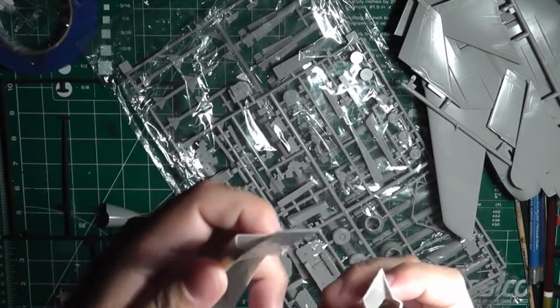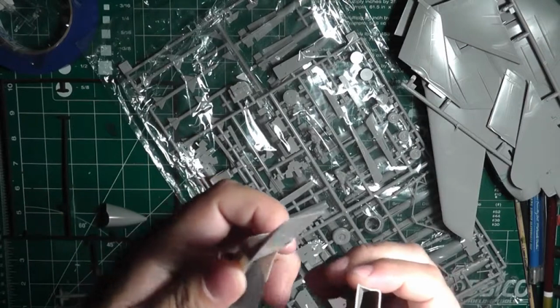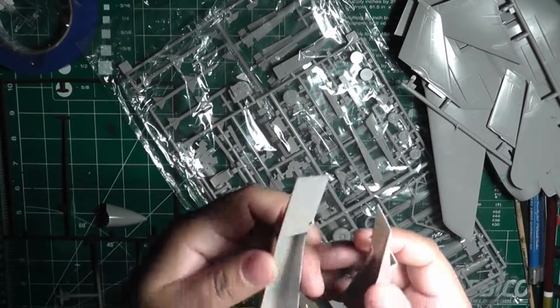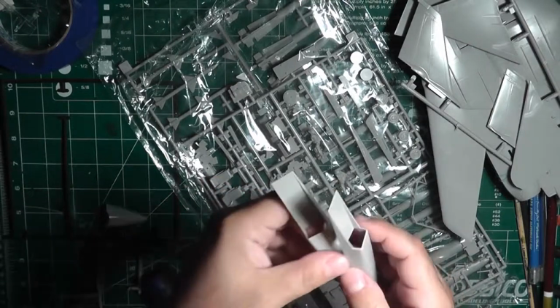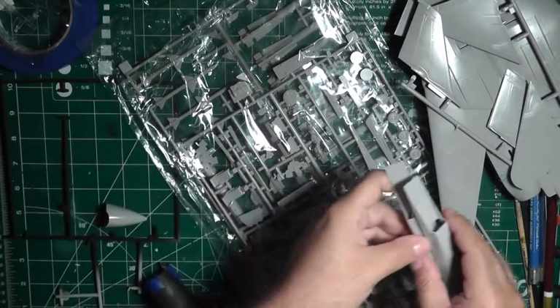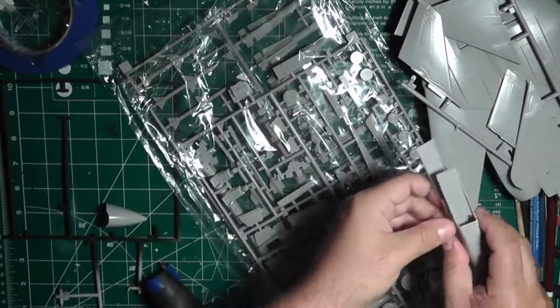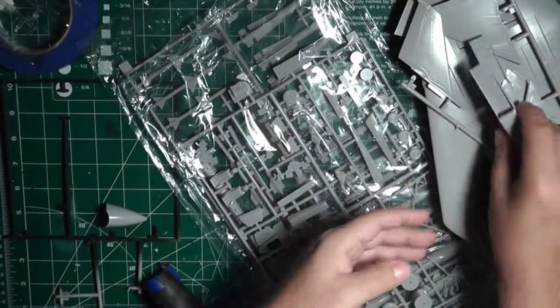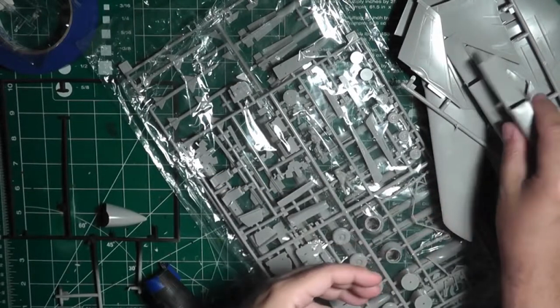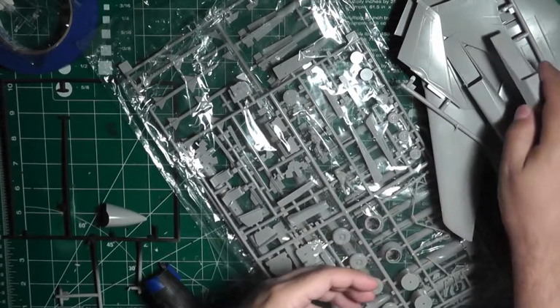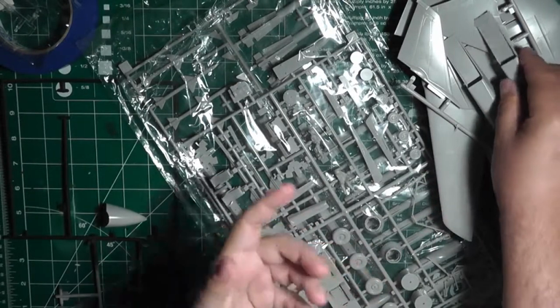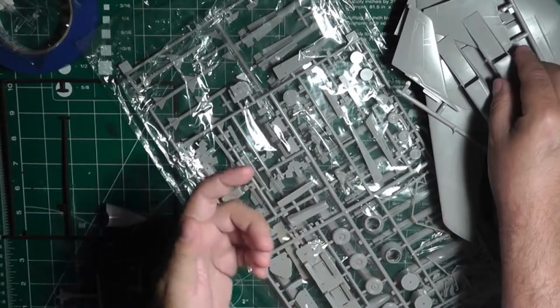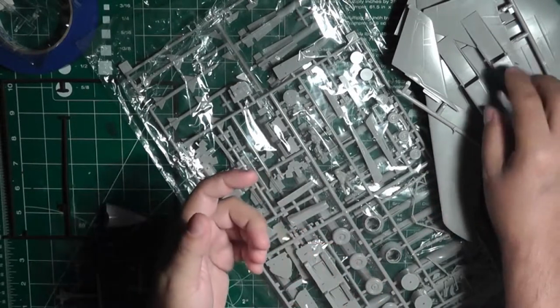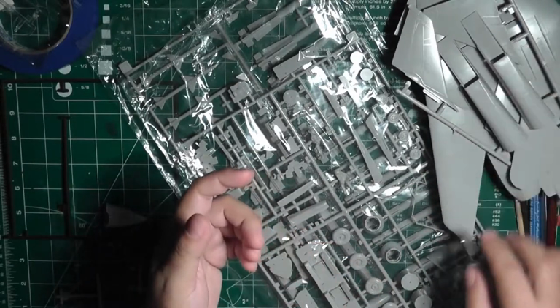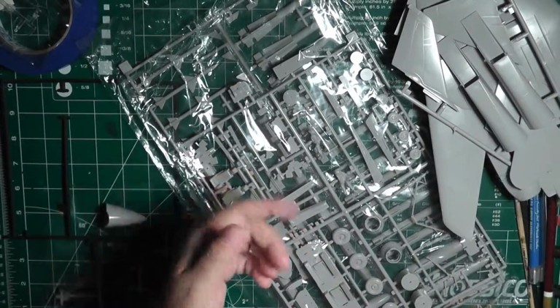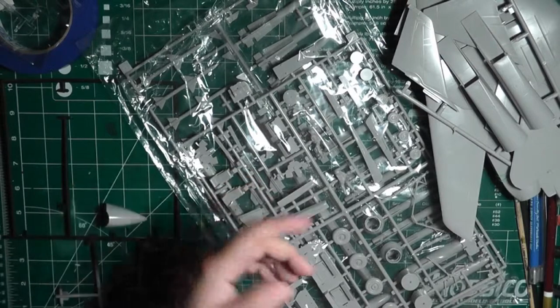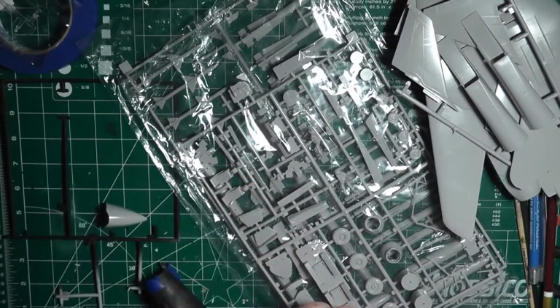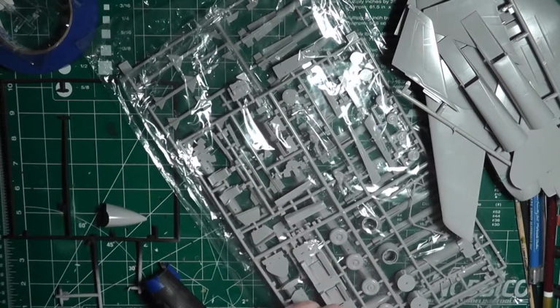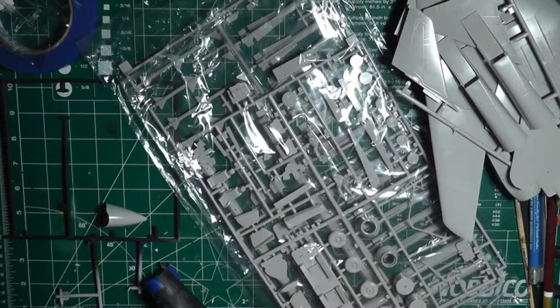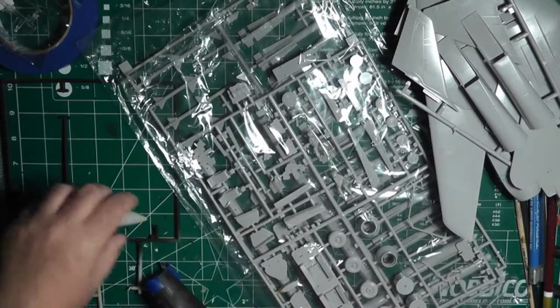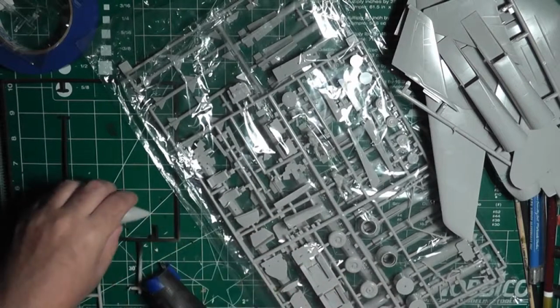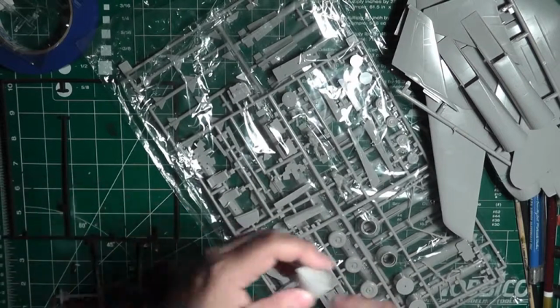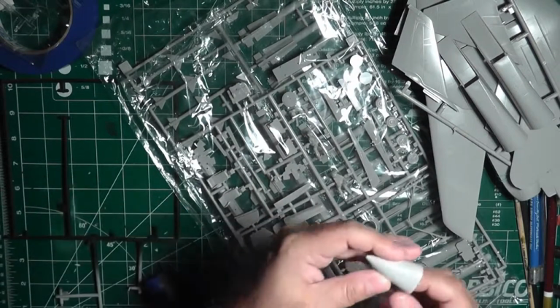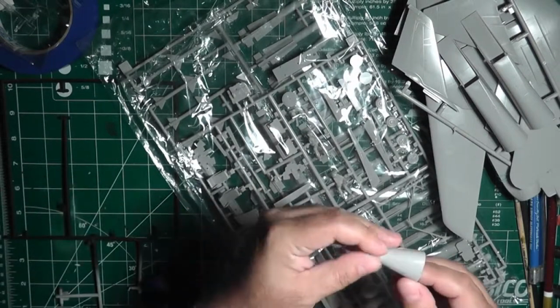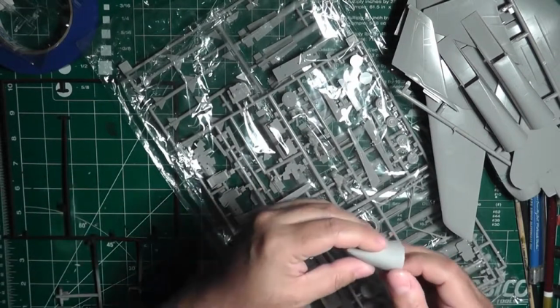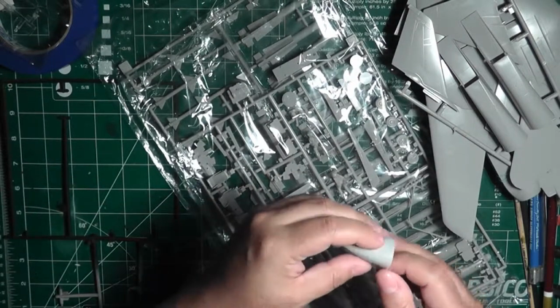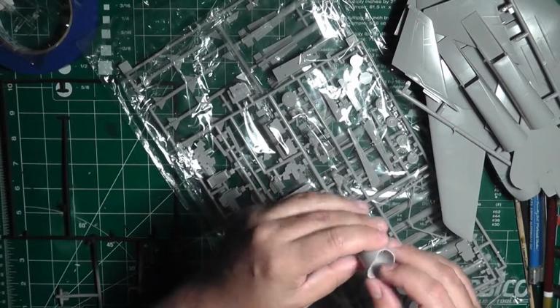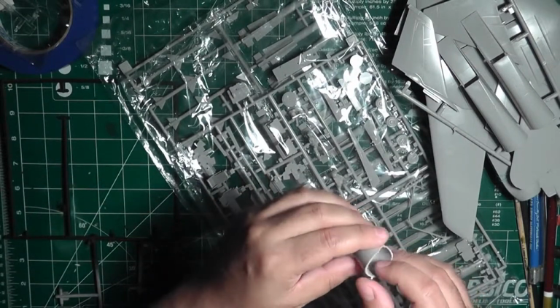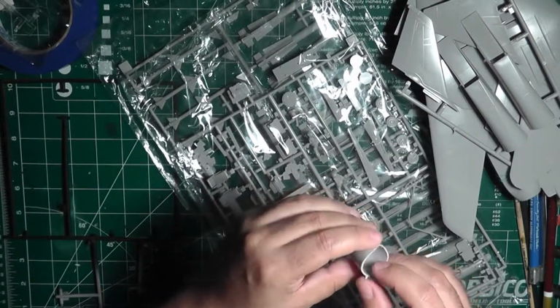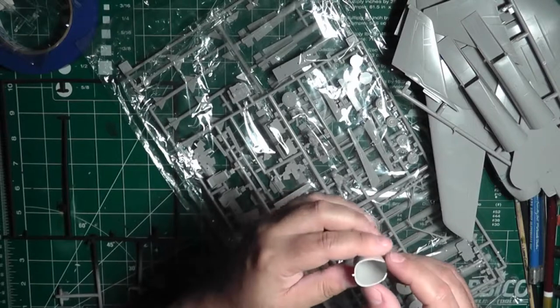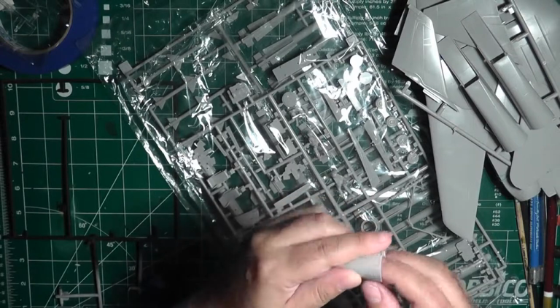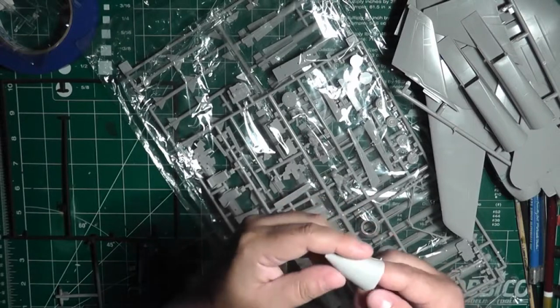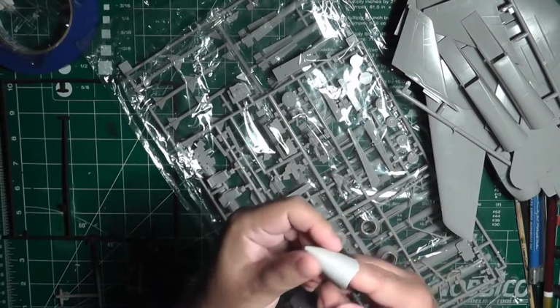Then you've got your engine intakes — these panel lines here are recessed, but the ones inside are raised. Very odd the way they did it. It seems like maybe they took an old raised-line kit and just made some adjustments to add some recessed panel lines.